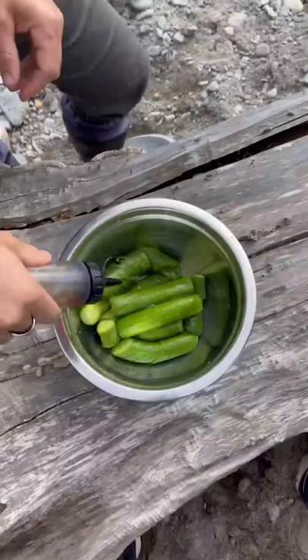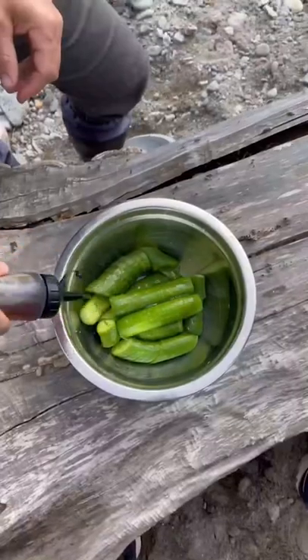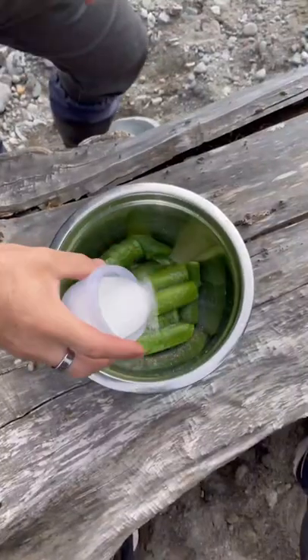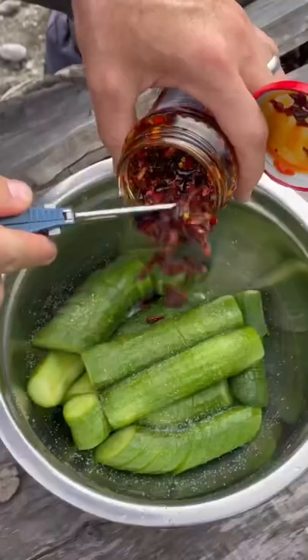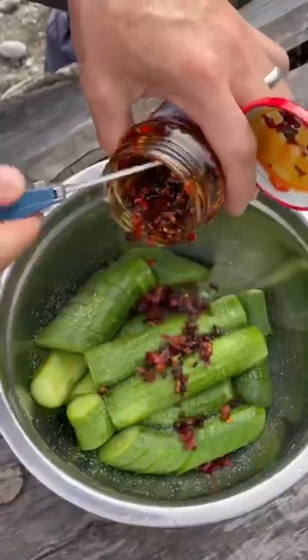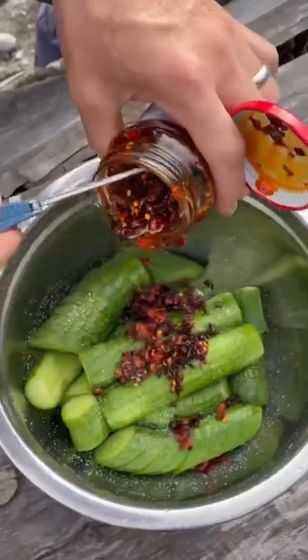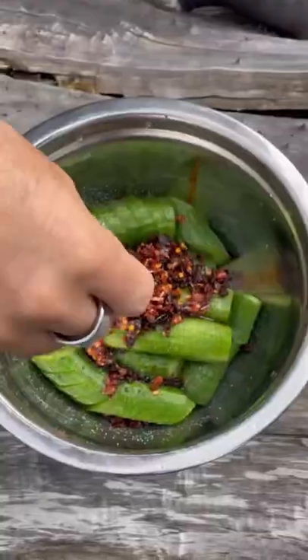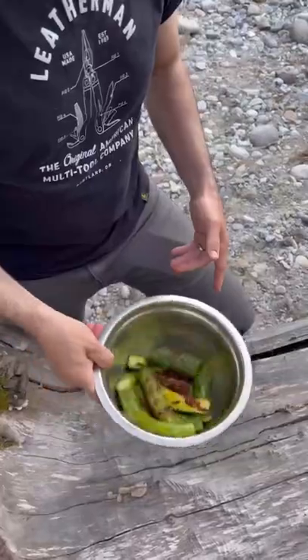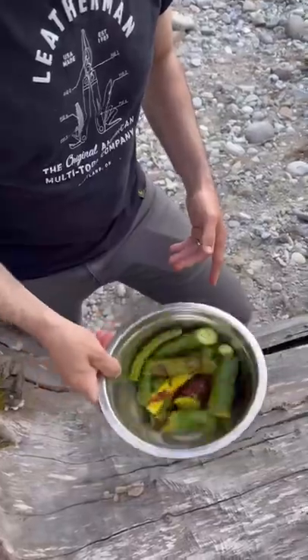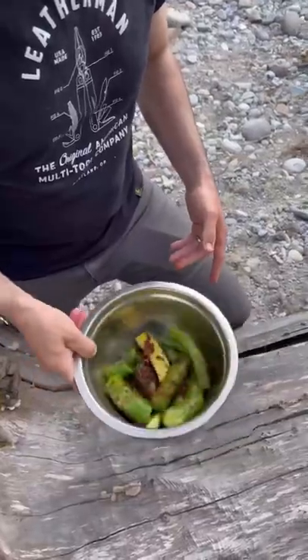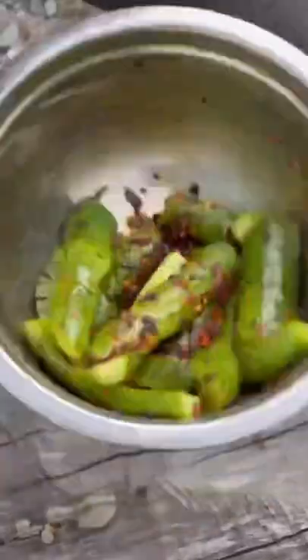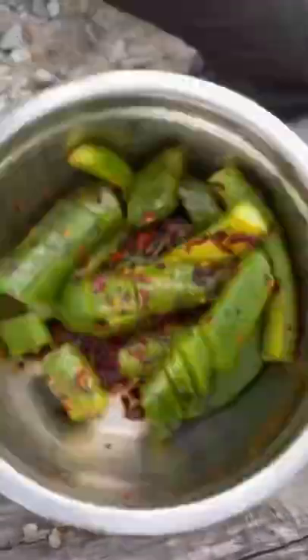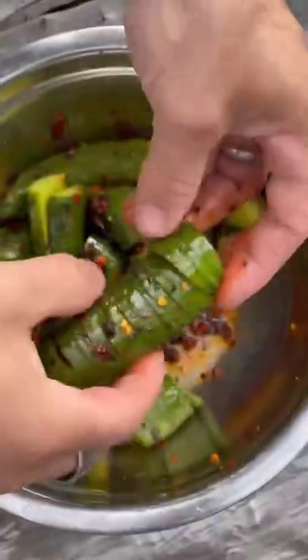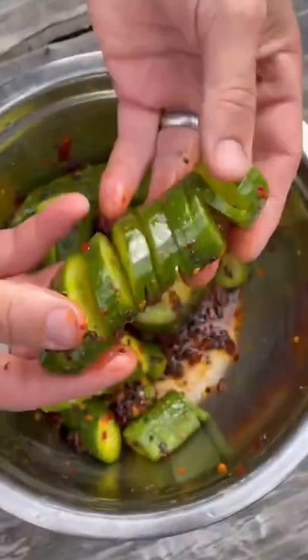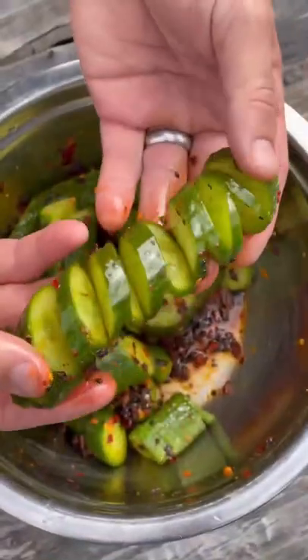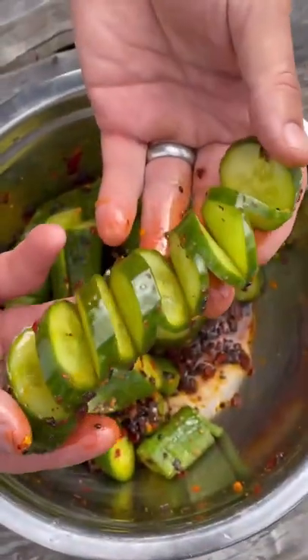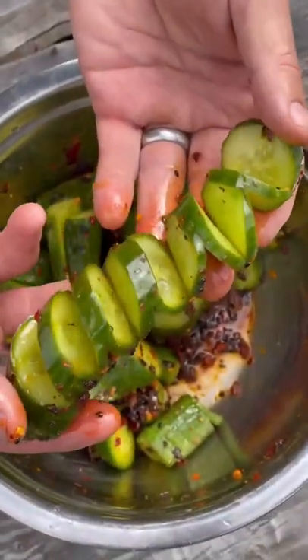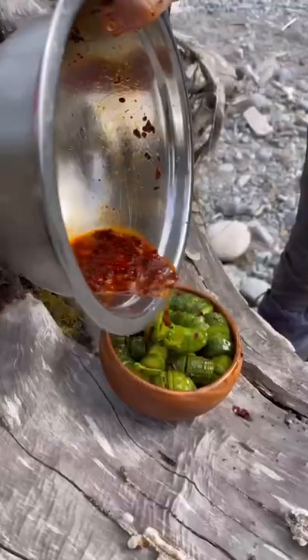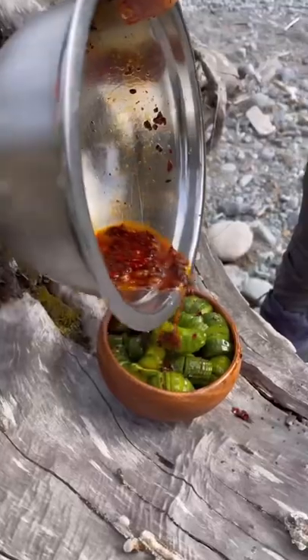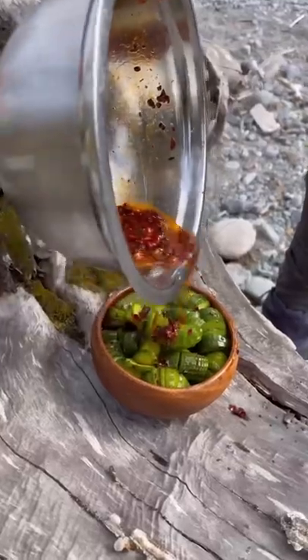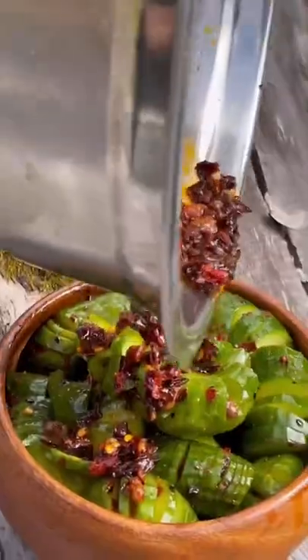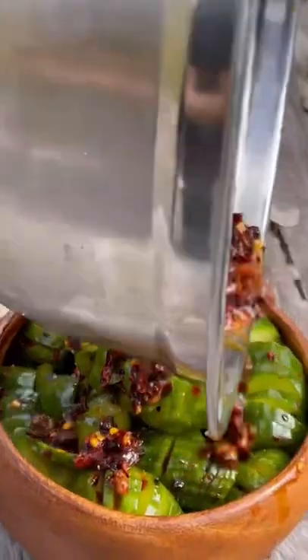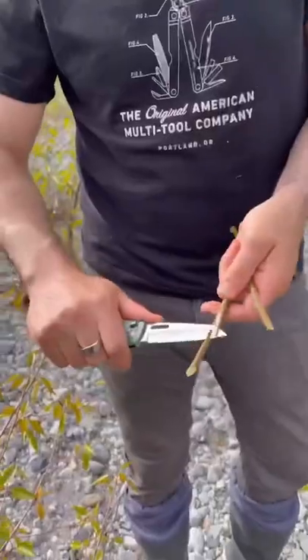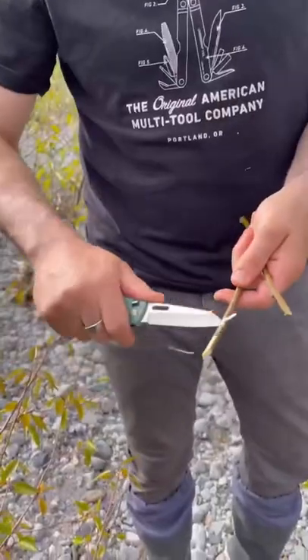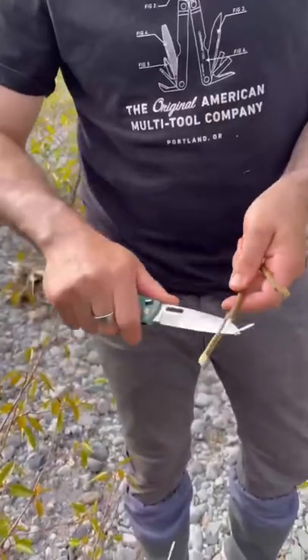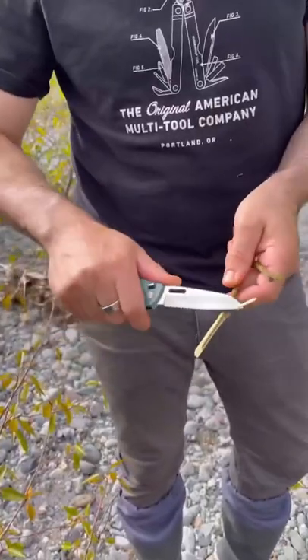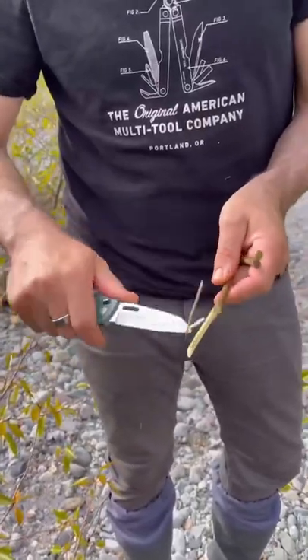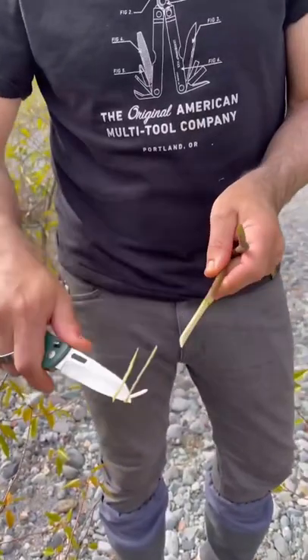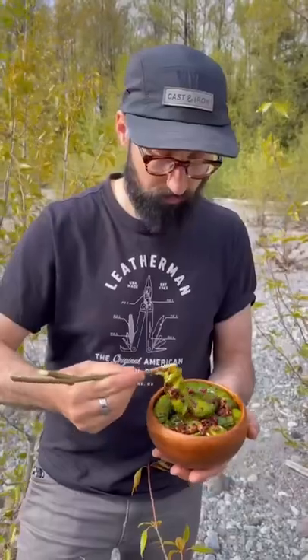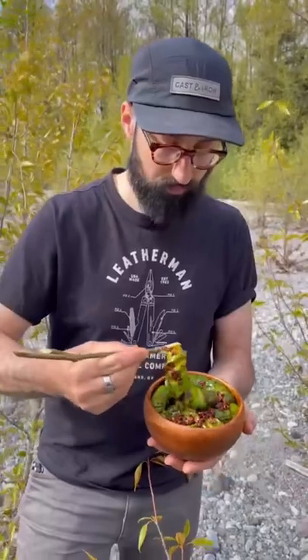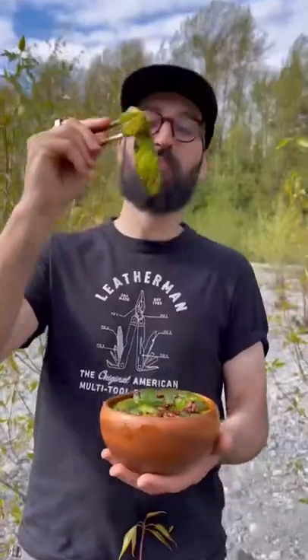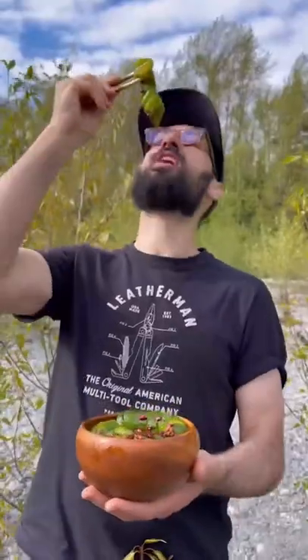Add some vinegar, some oil, some salt, and critically some spice. Mix it up and there you have it. Pour a little bit of the spice mixture over the top, make yourself some chopsticks, and tuck in.